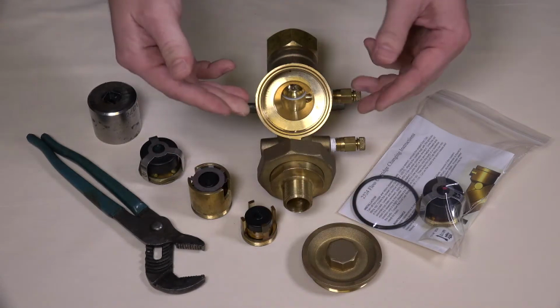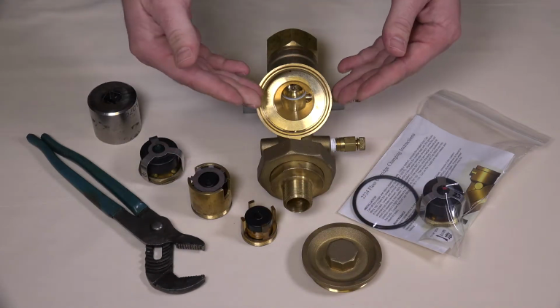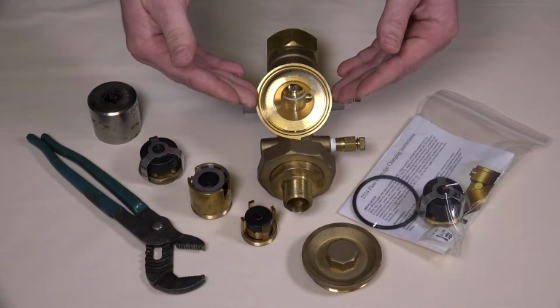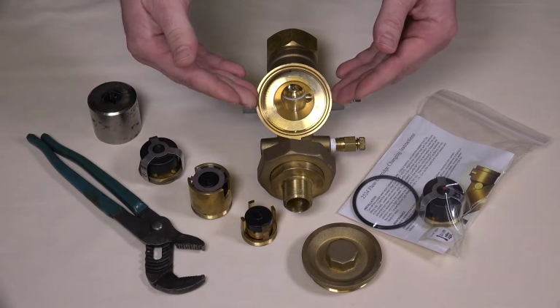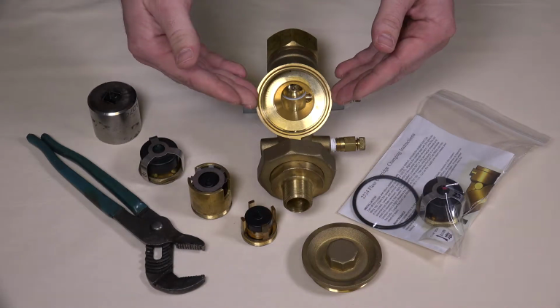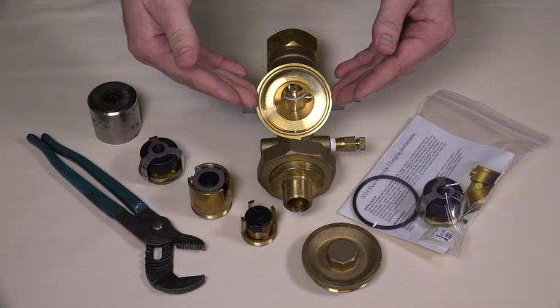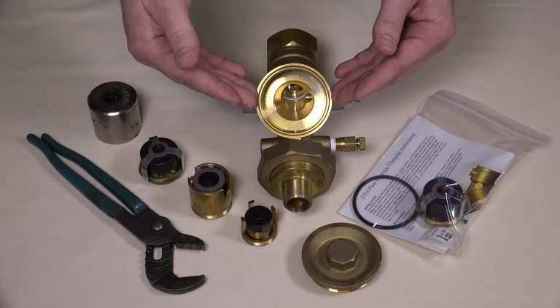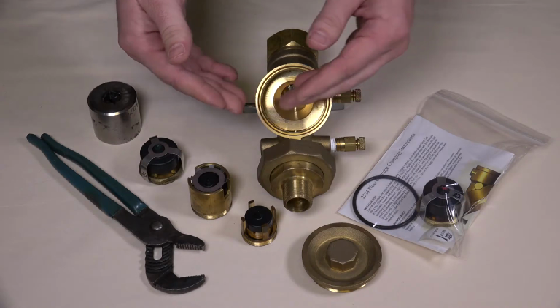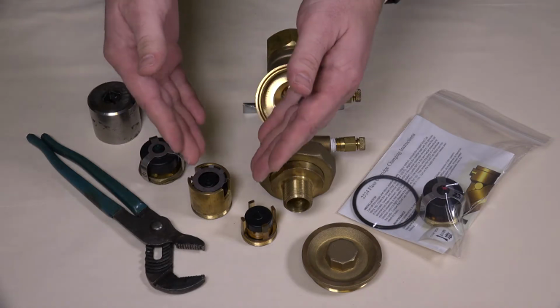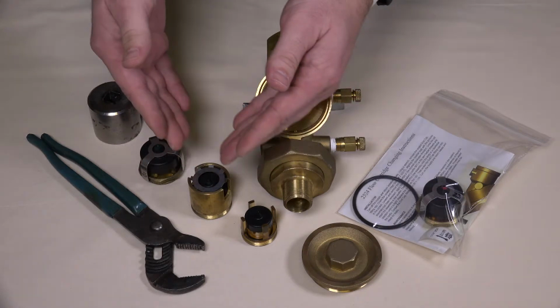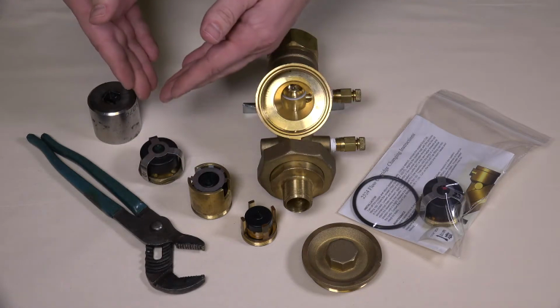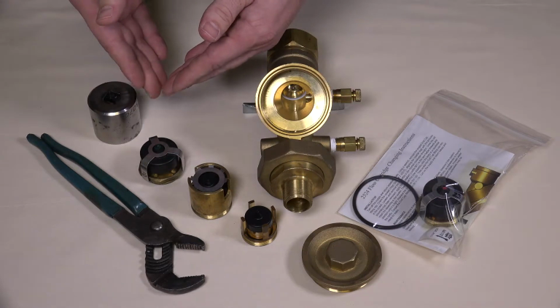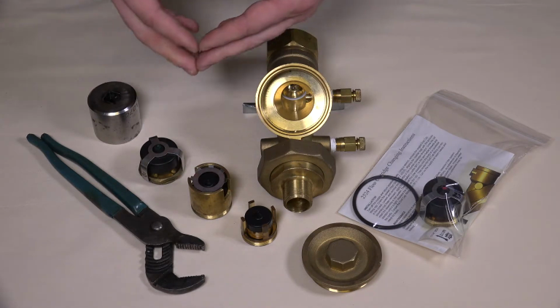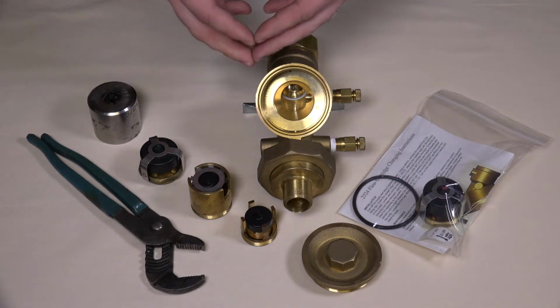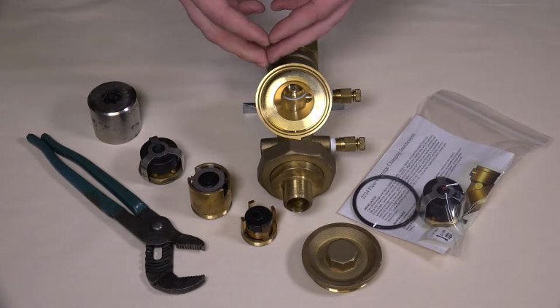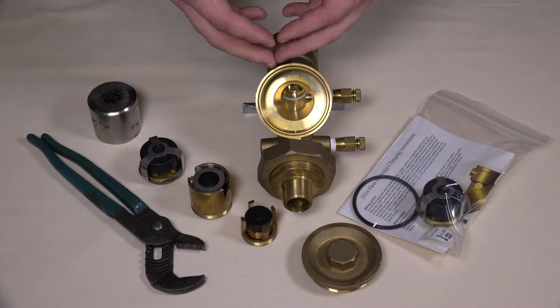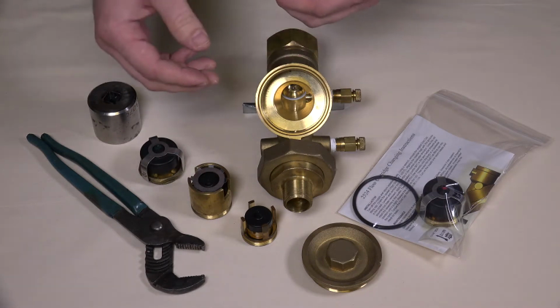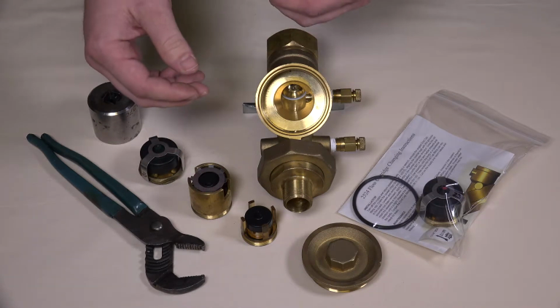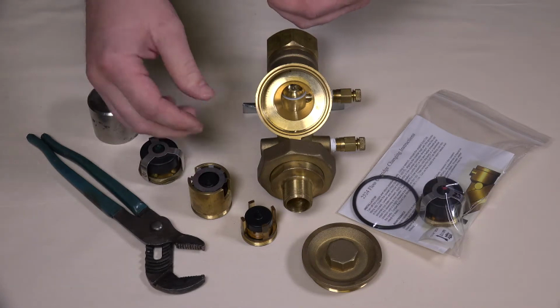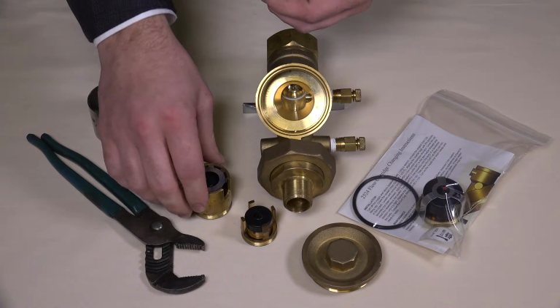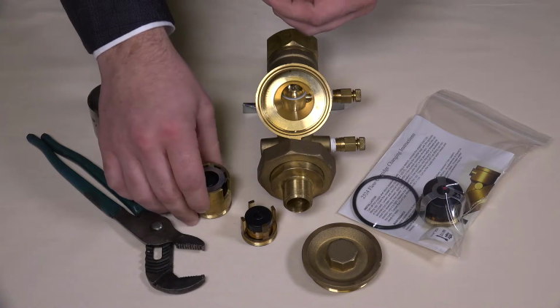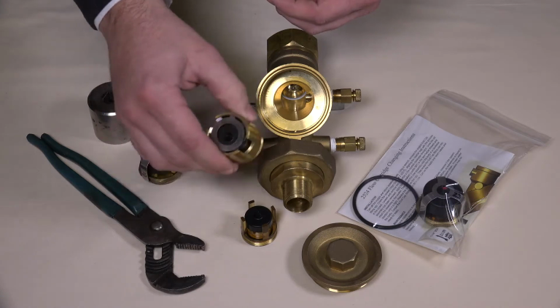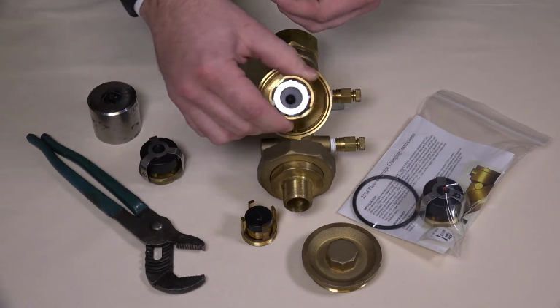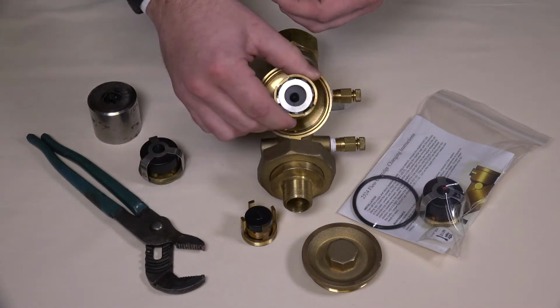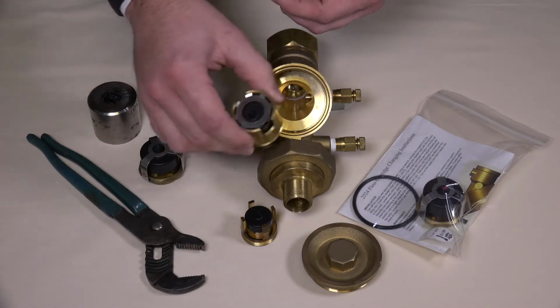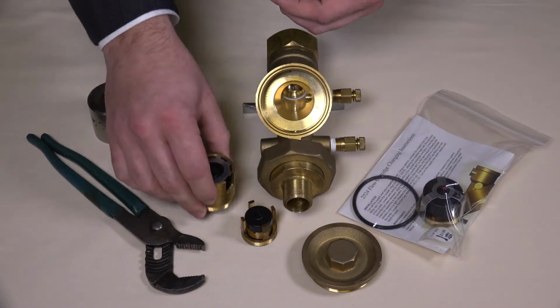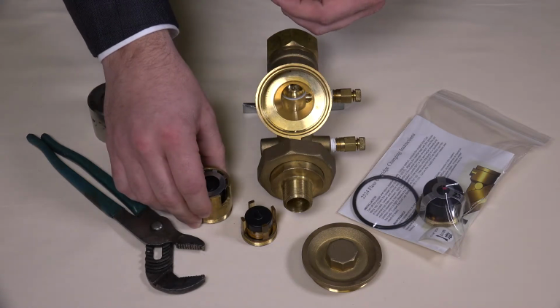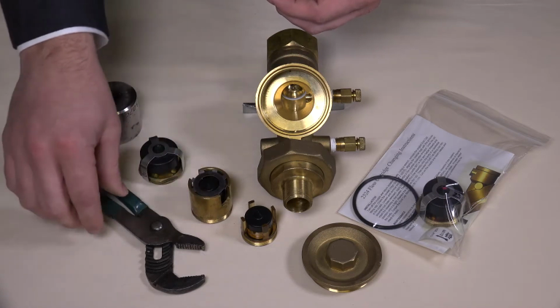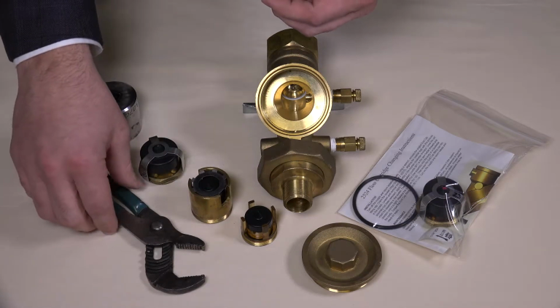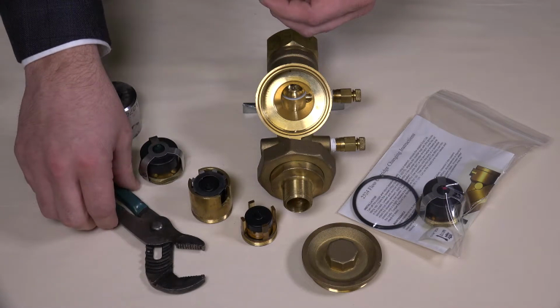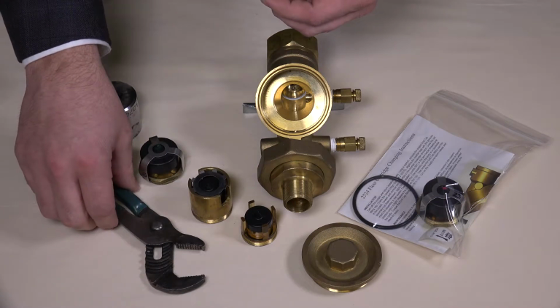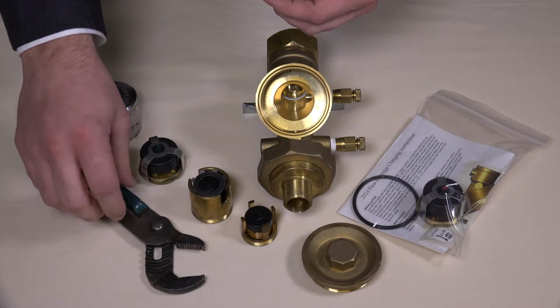This cavity is empty in this example to demonstrate both scenarios. Once open, to unthread the sculpted brass housing, you can use a wrench or a pair of channel lock pliers.